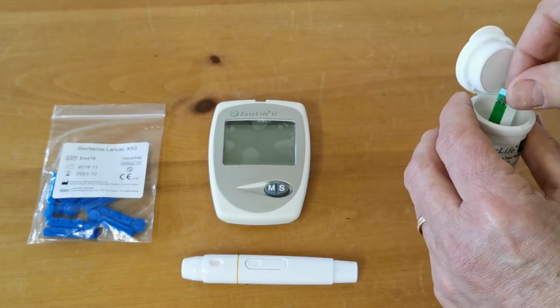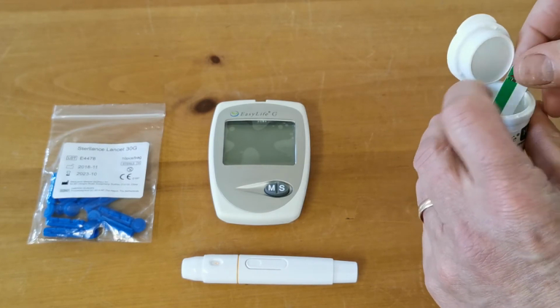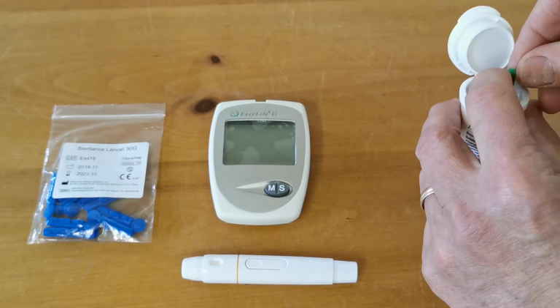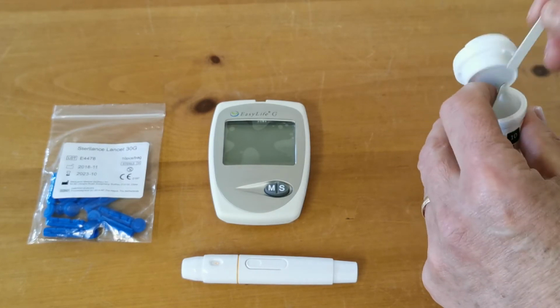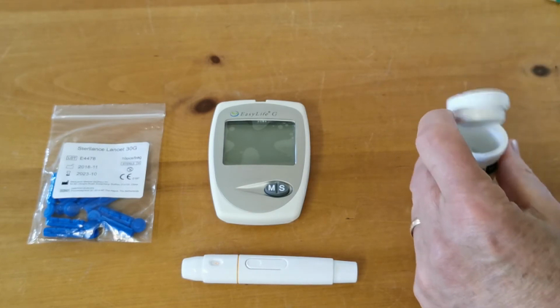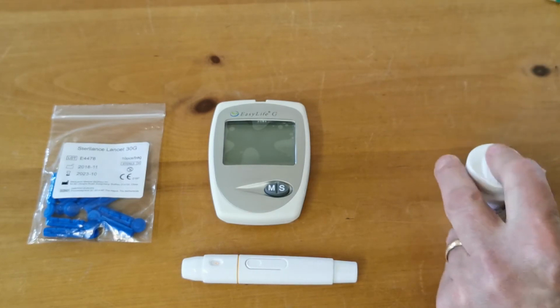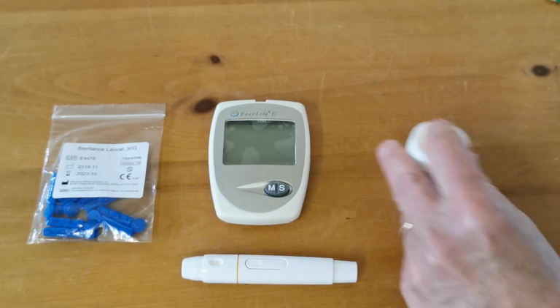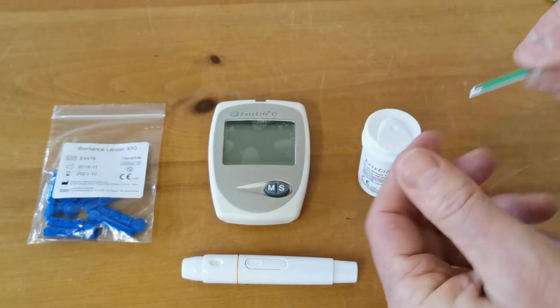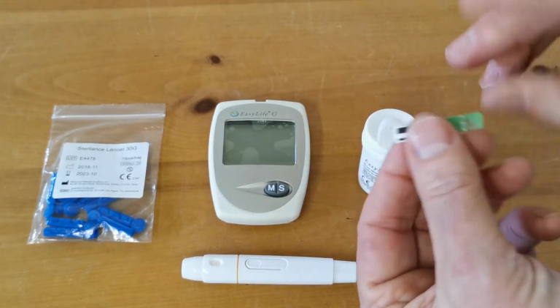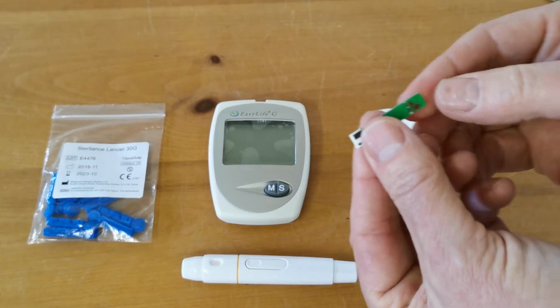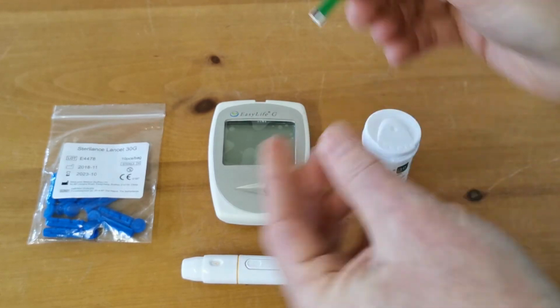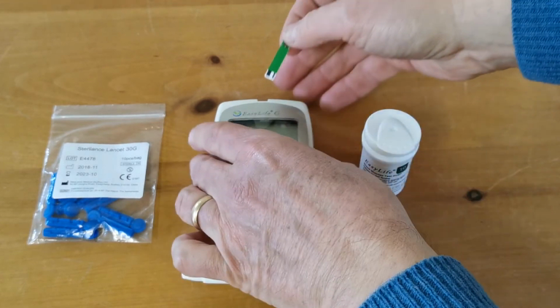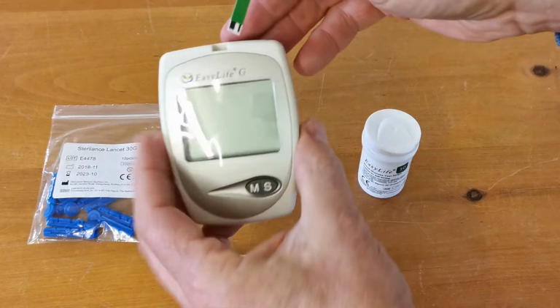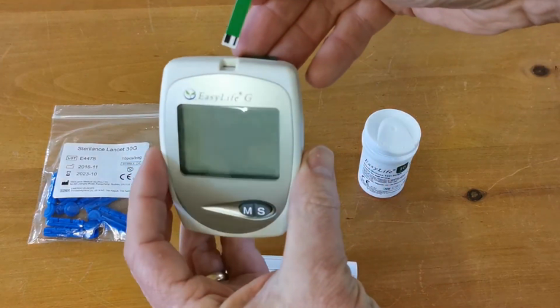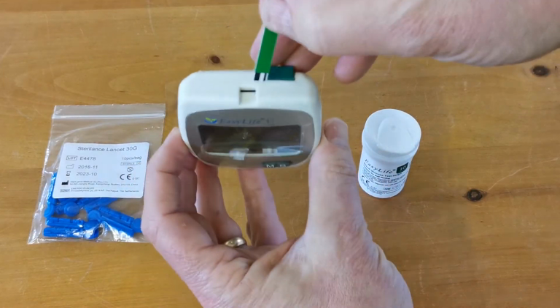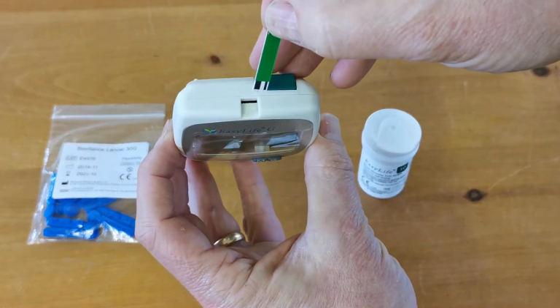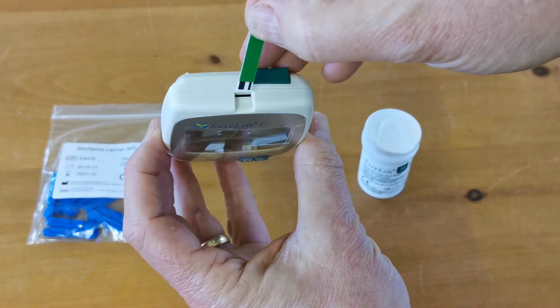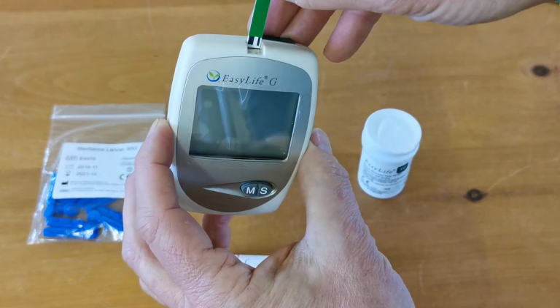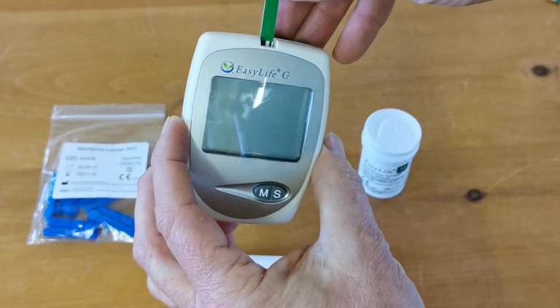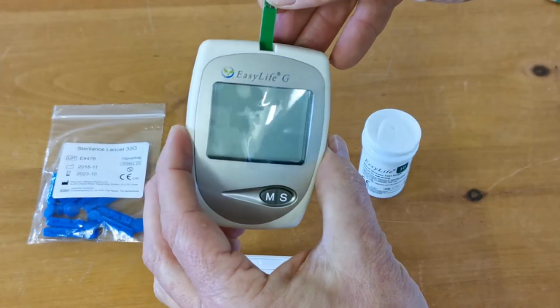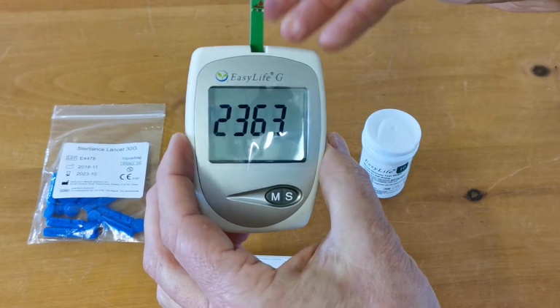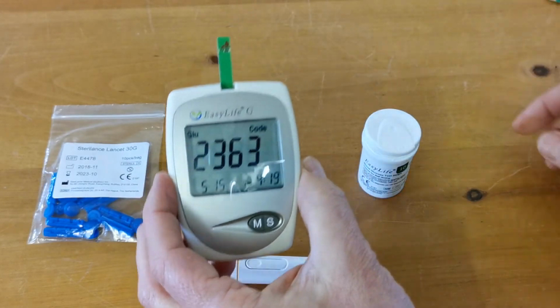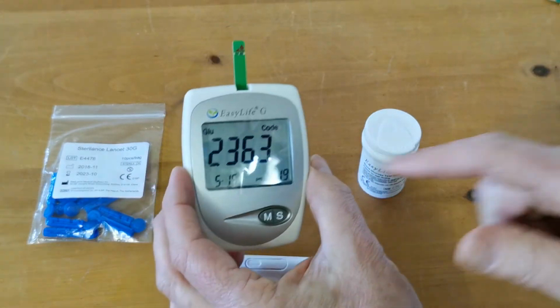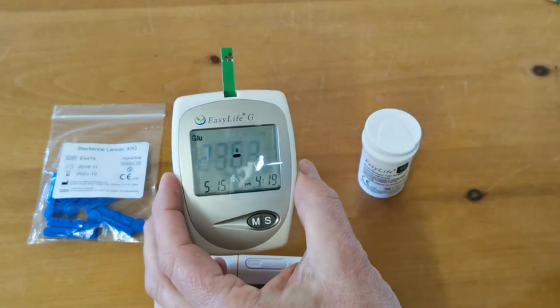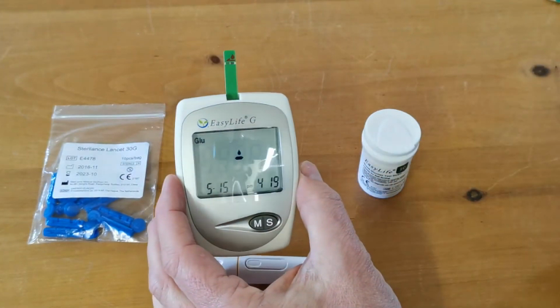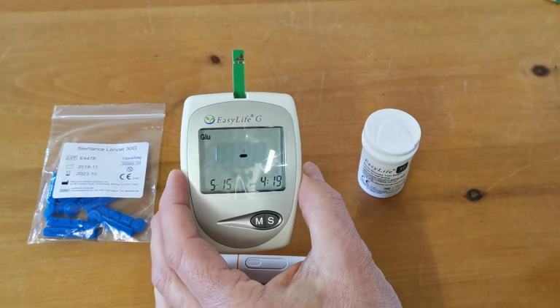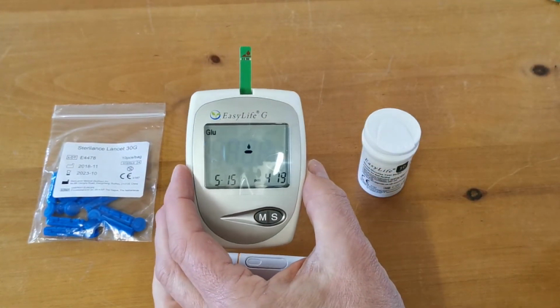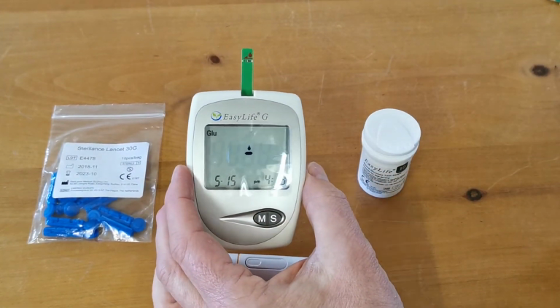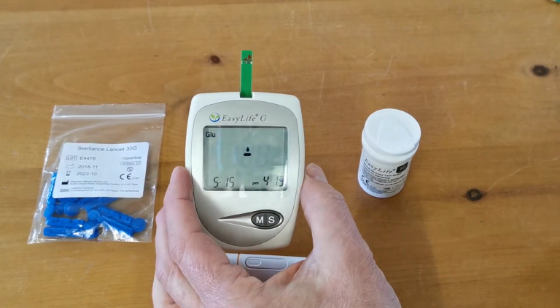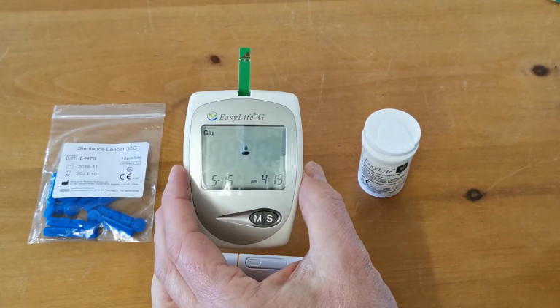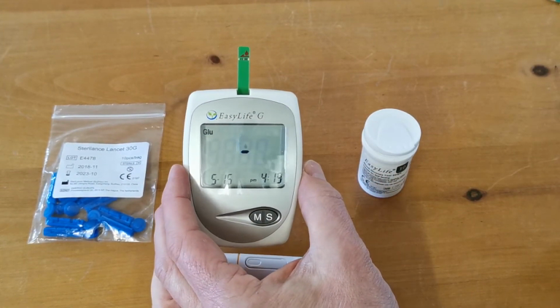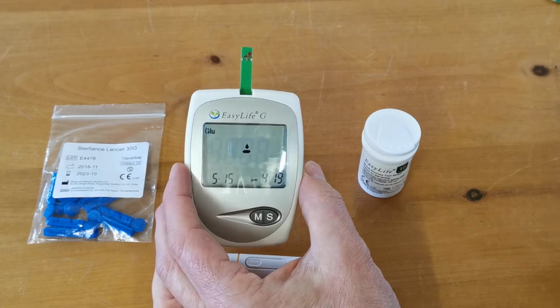Let's just take one of these and pop it into the port on the top of the meter — just there — you'll see it displays the code reference number and that's immediately ready to start testing.